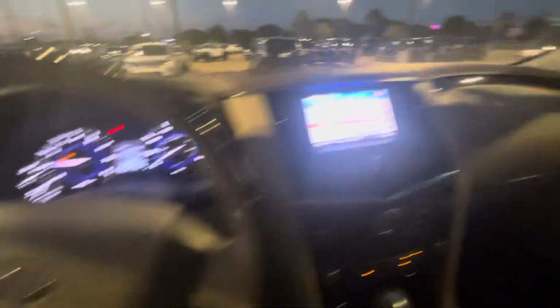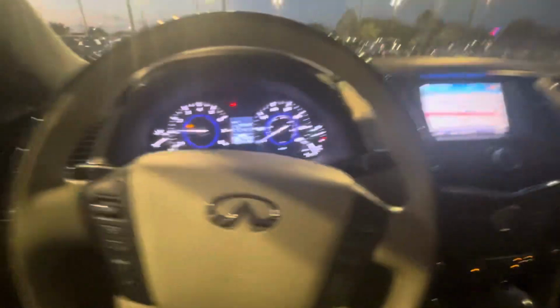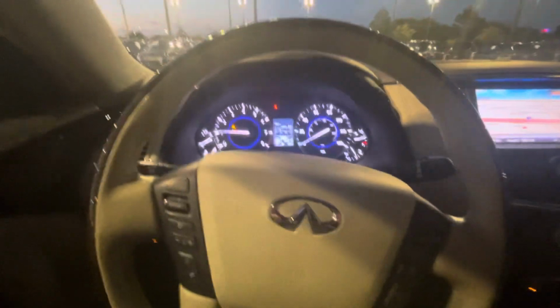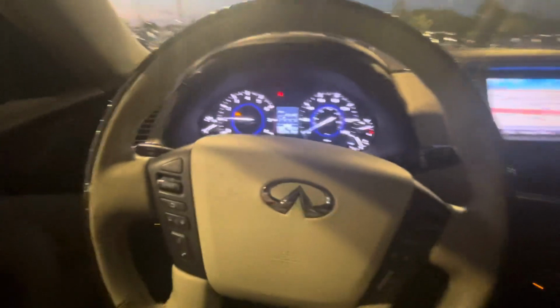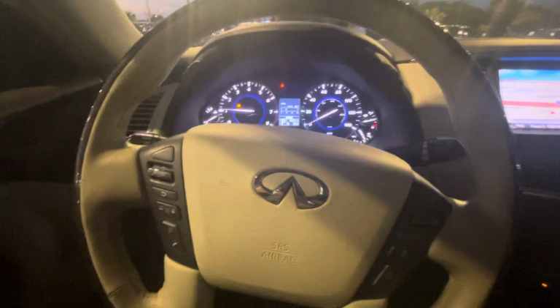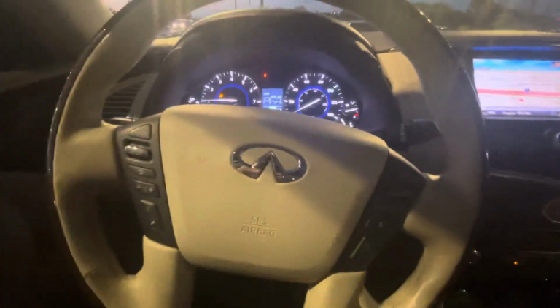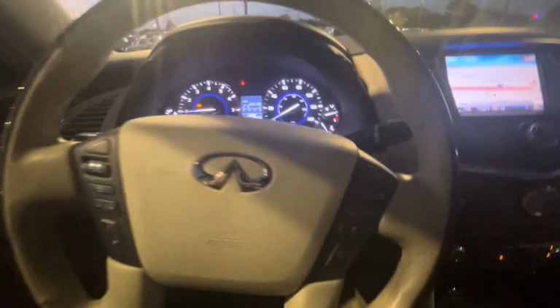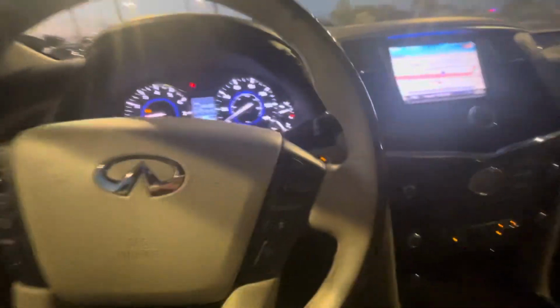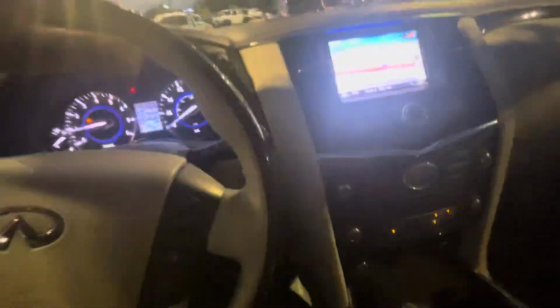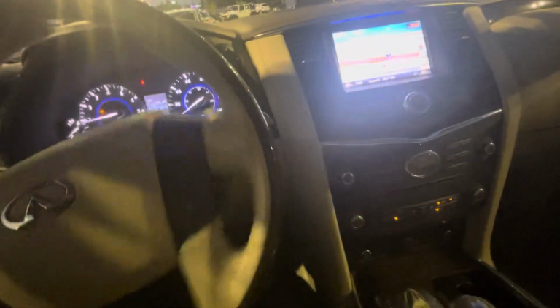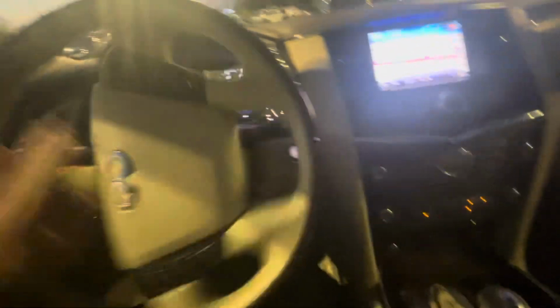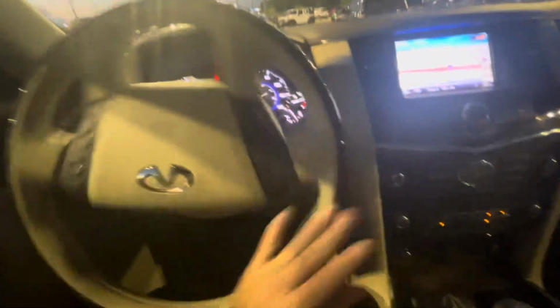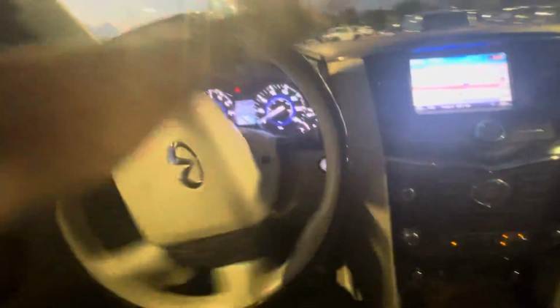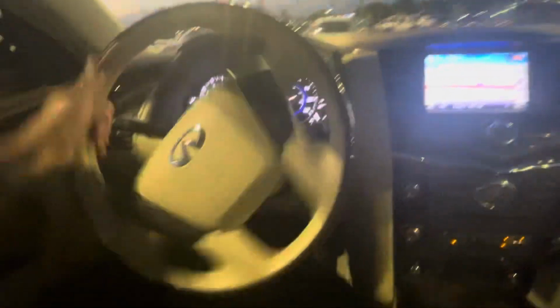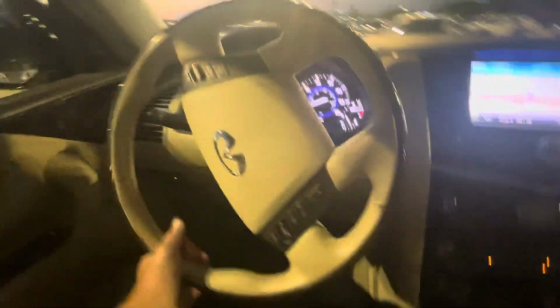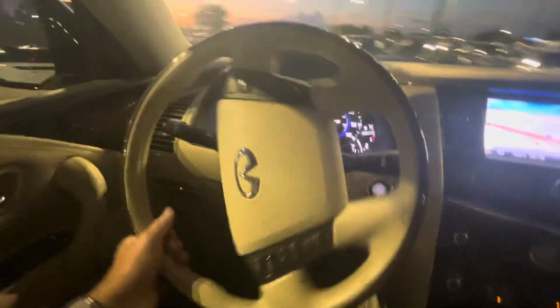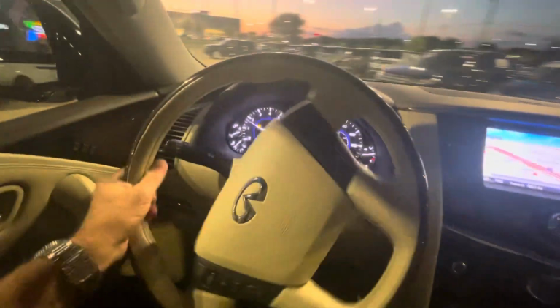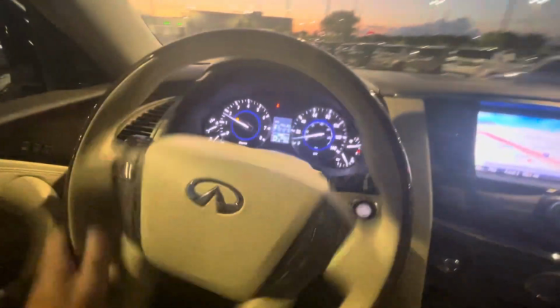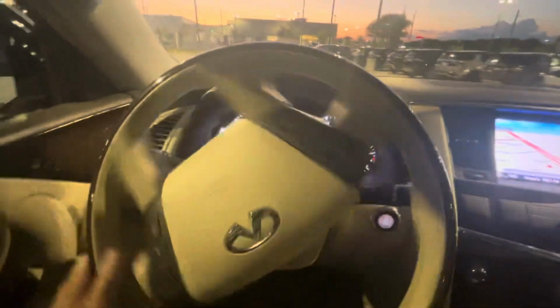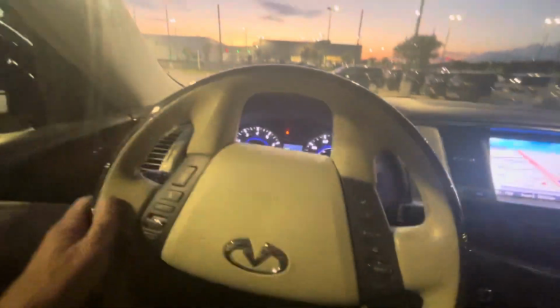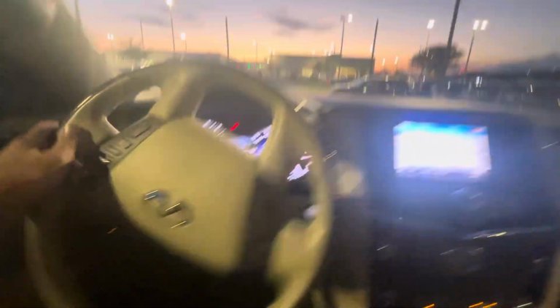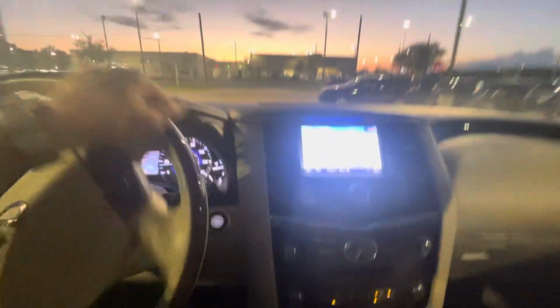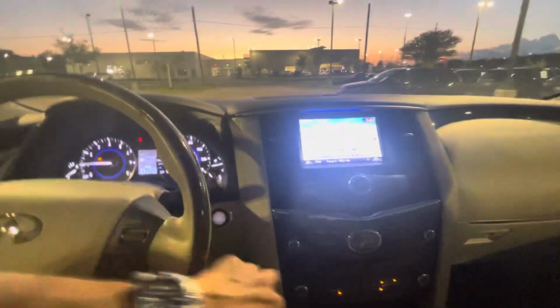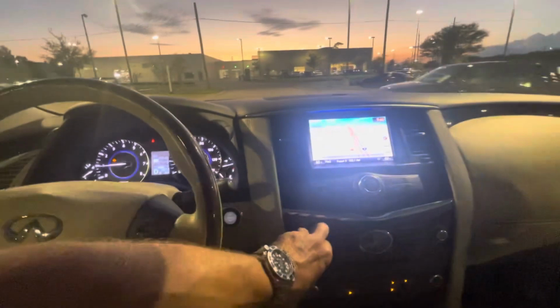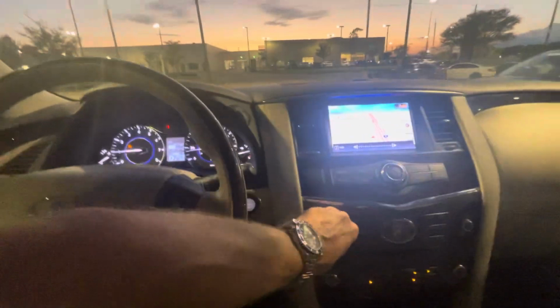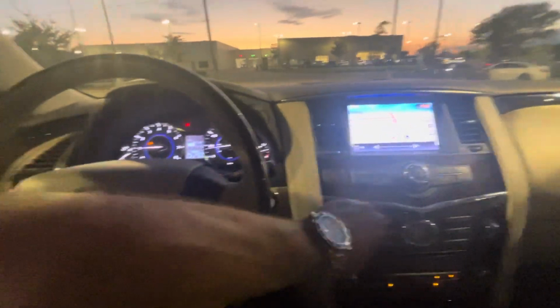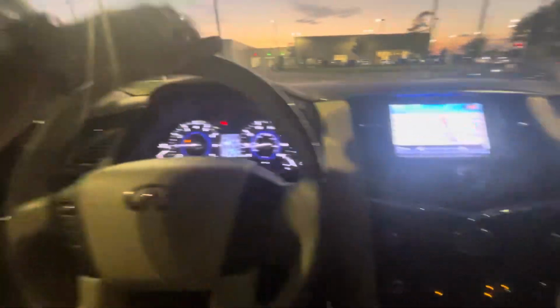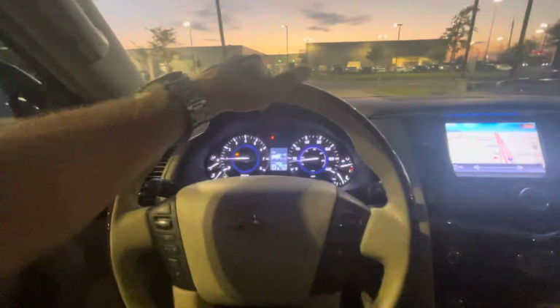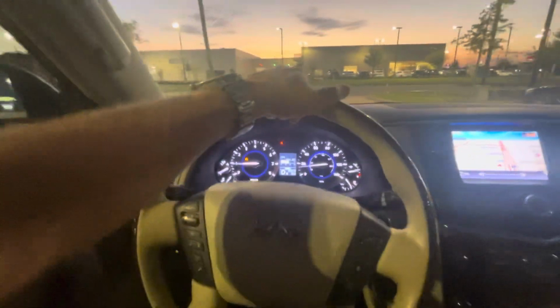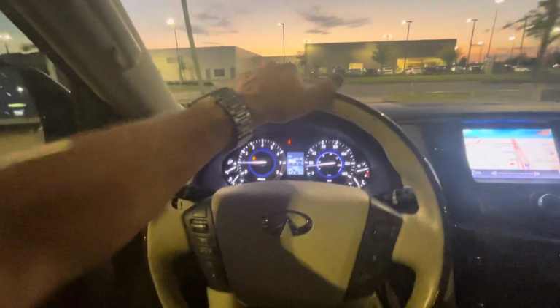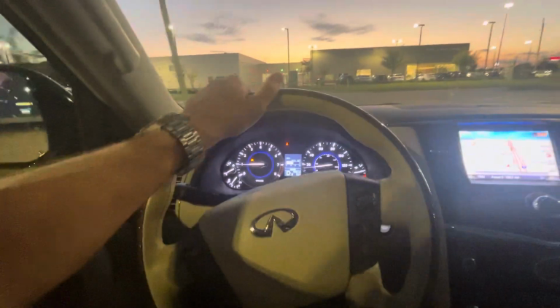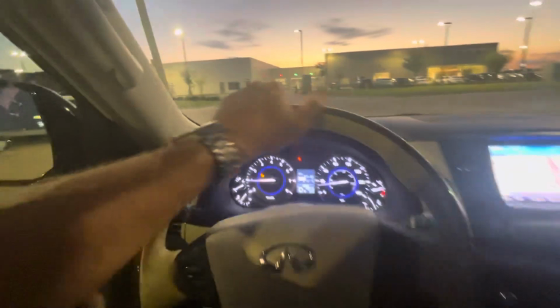I'll take it for a quick drive, see how it feels. These things are big — they're like a big tank, and they really do drive fantastic.